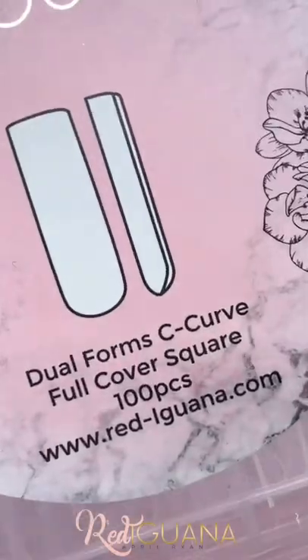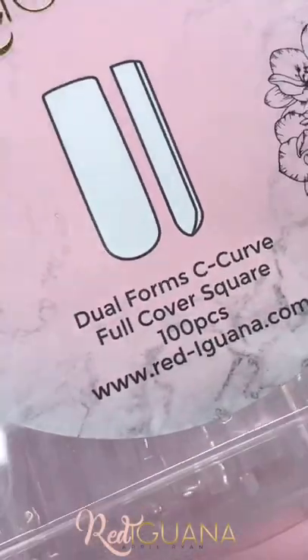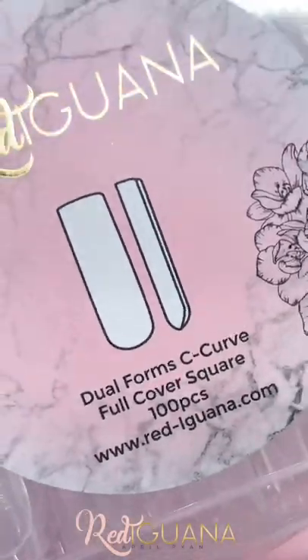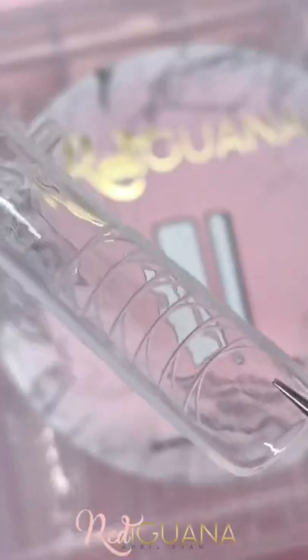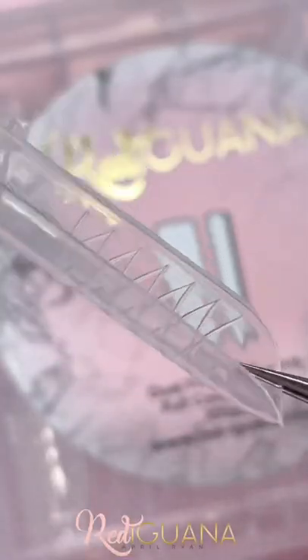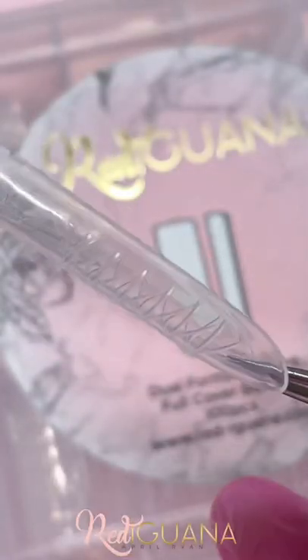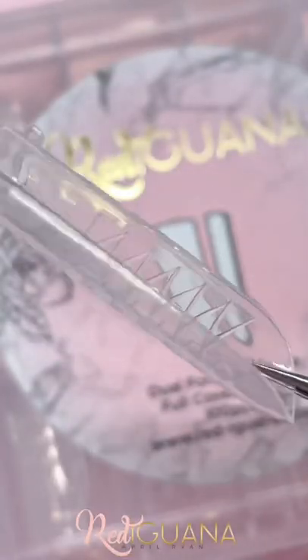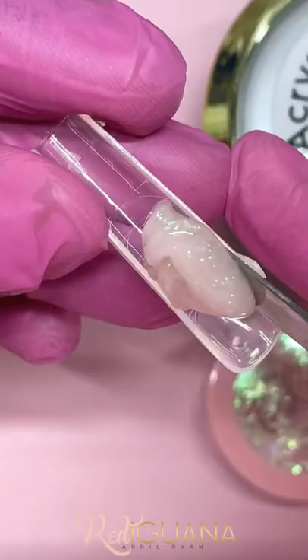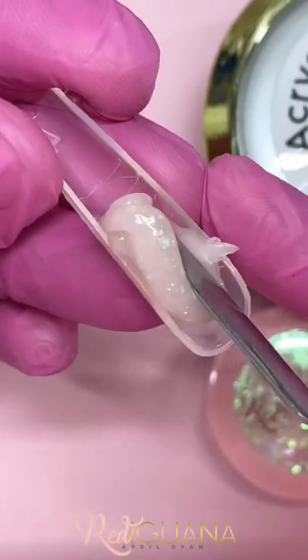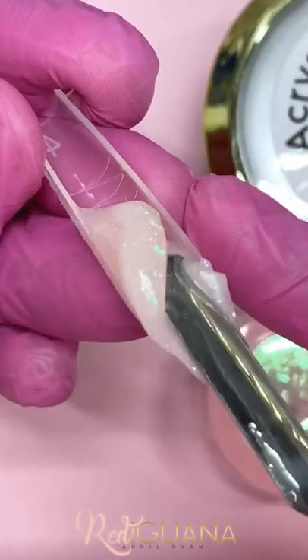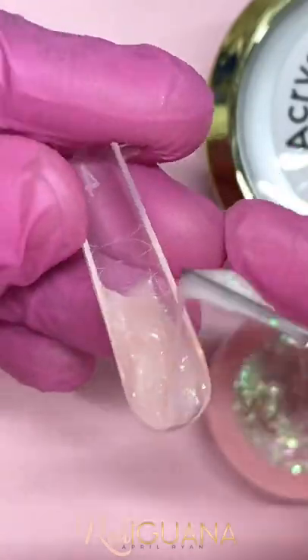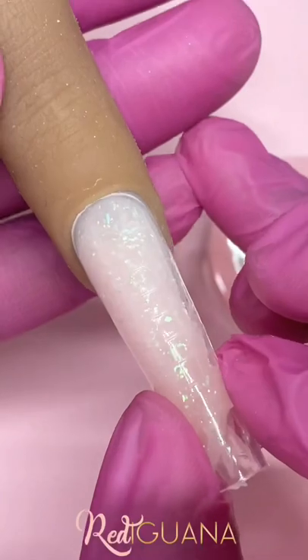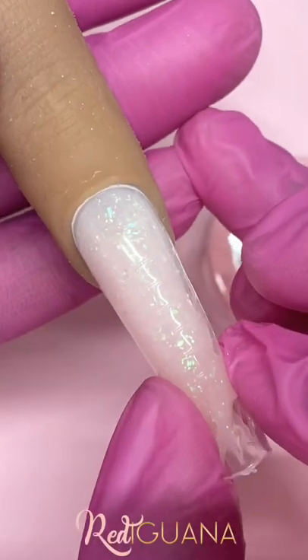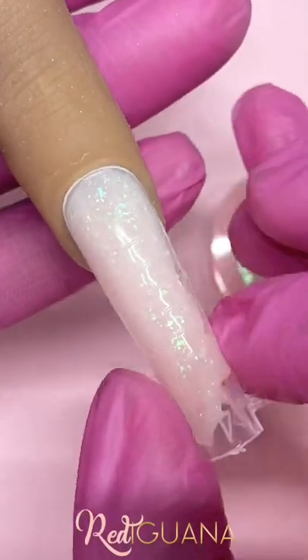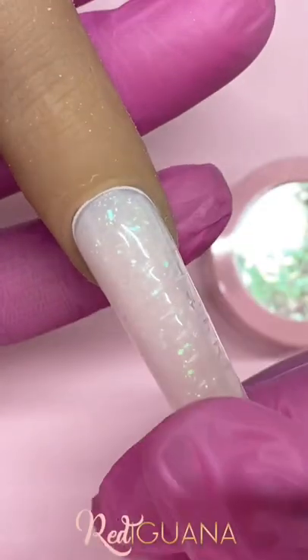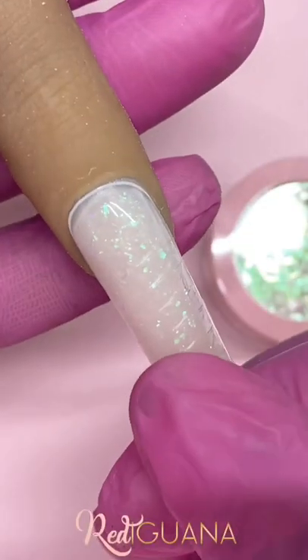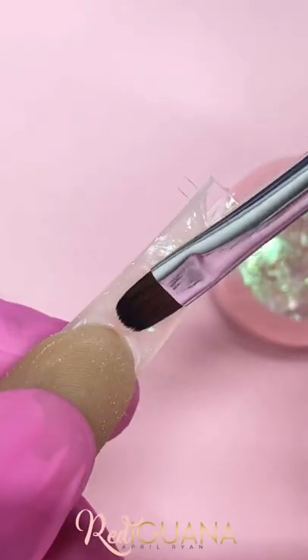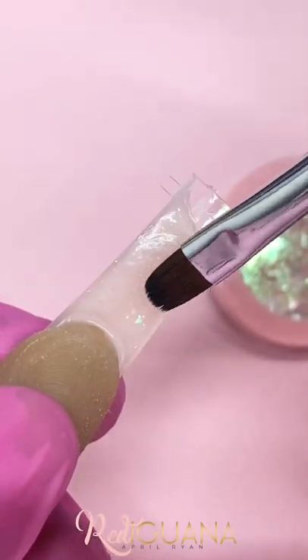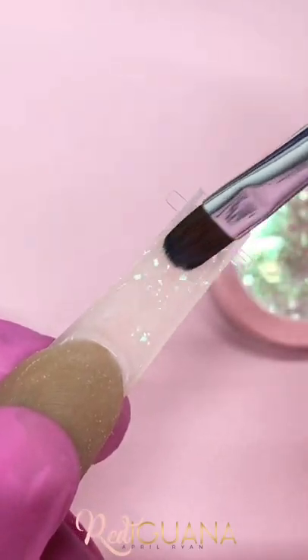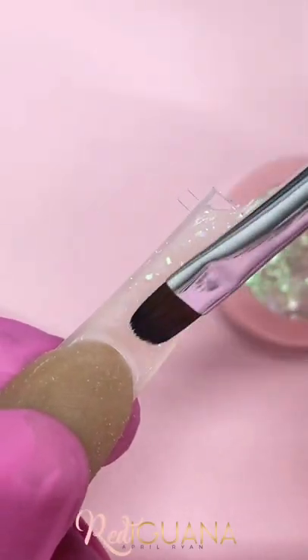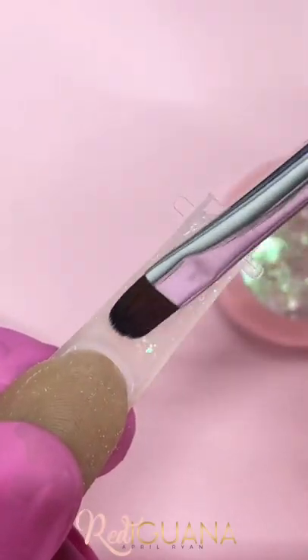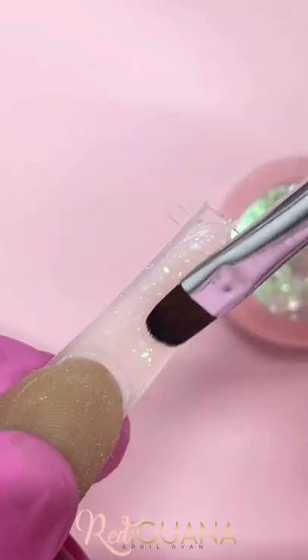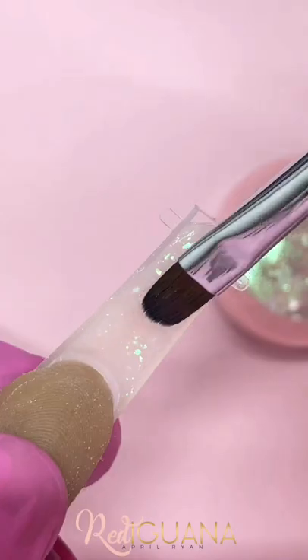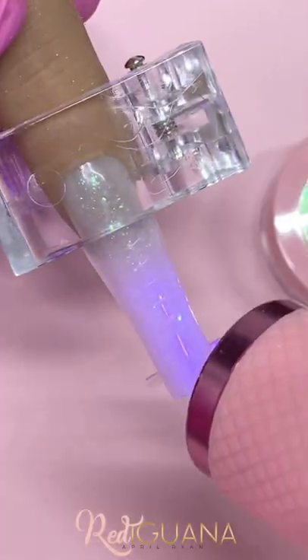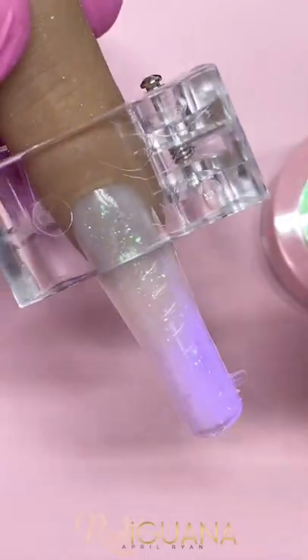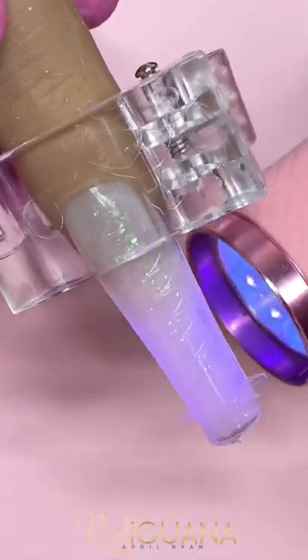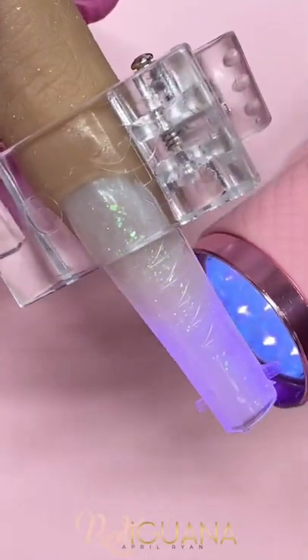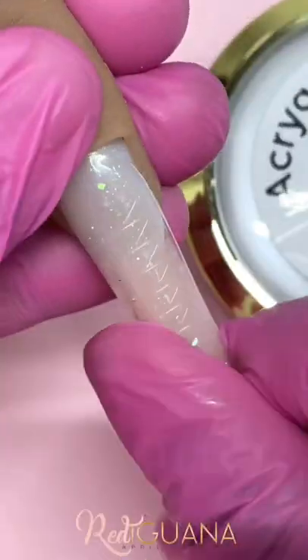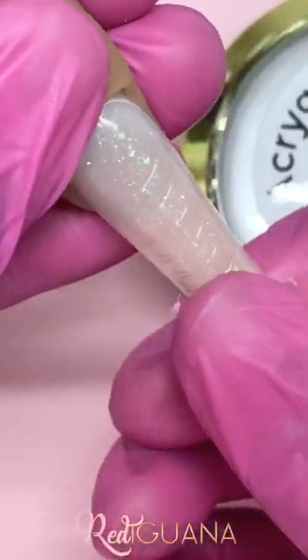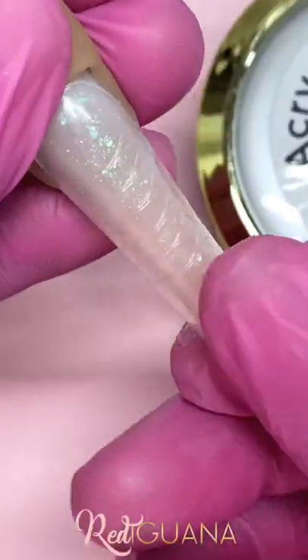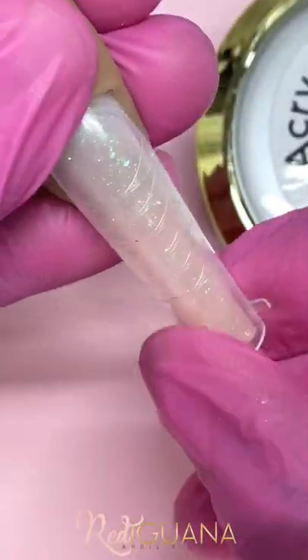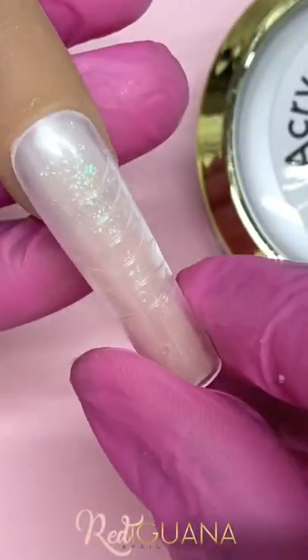Her form of choice are the full cover c-curve square, which she will apply her Acrygel mixture and fit onto her nail using 99 alcohol to smooth out the mixture with her gel brush. Cure the nail and make sure to carefully remove the dual form.